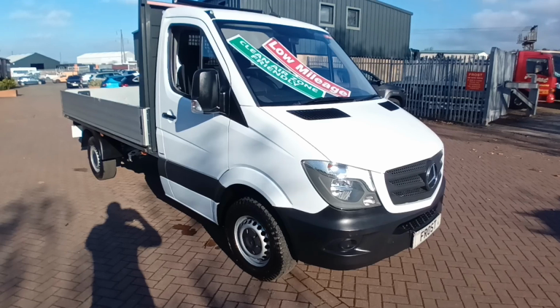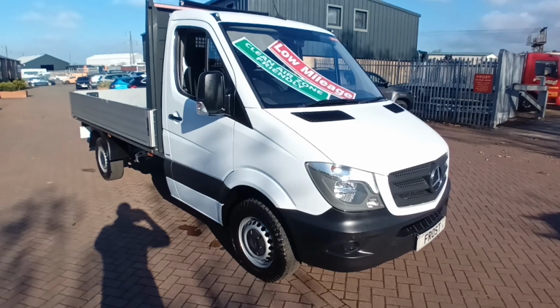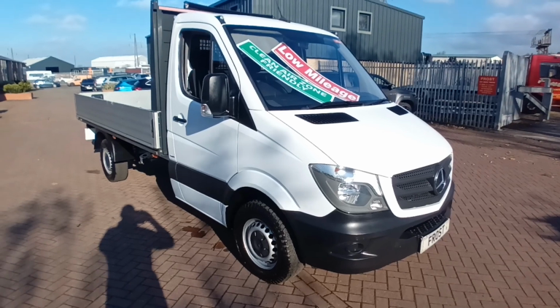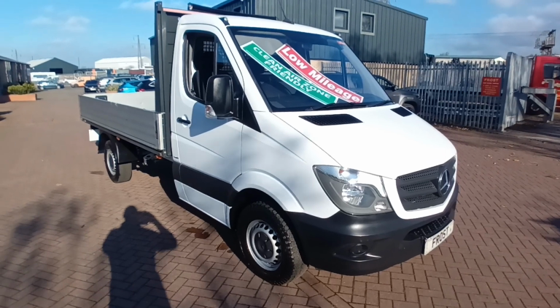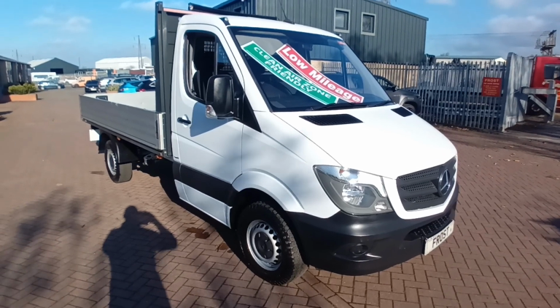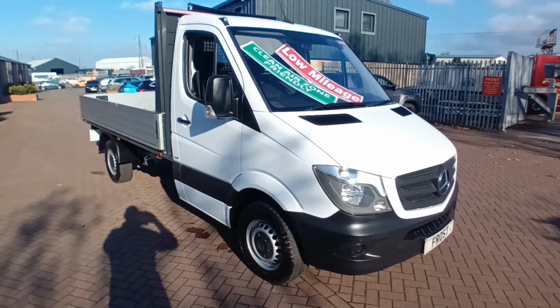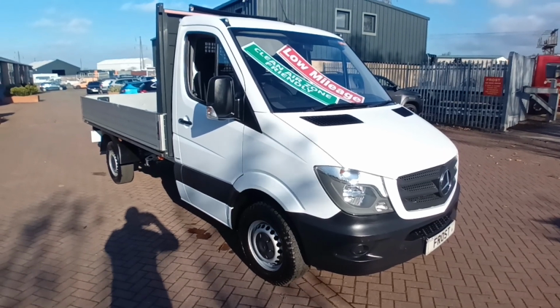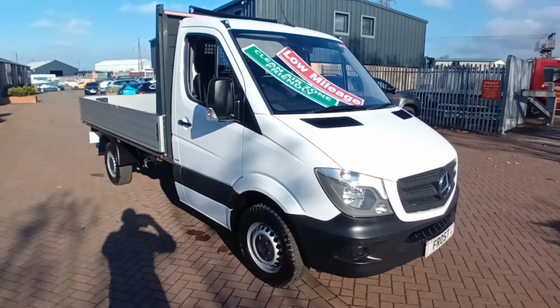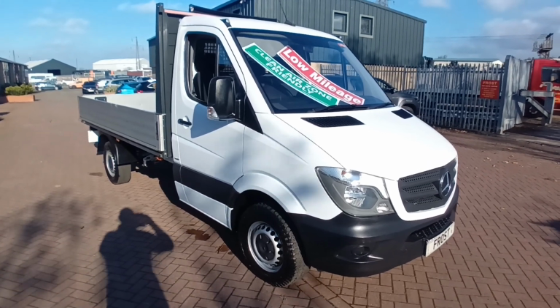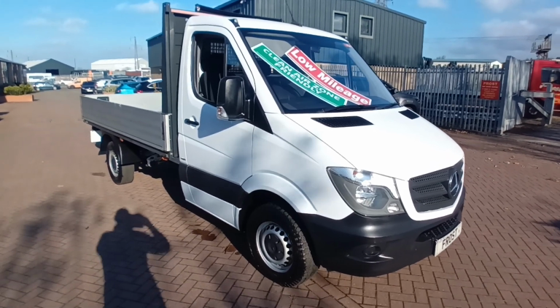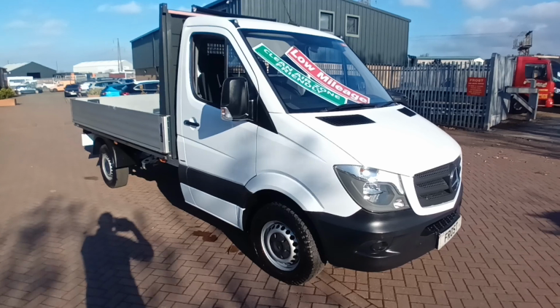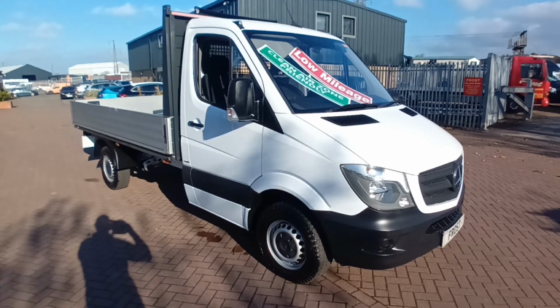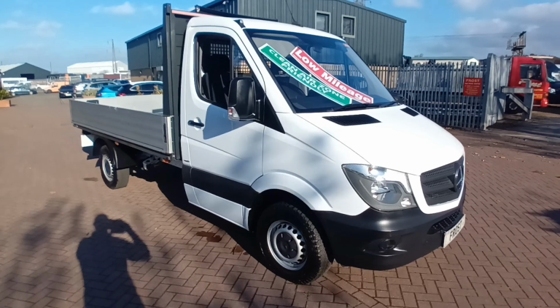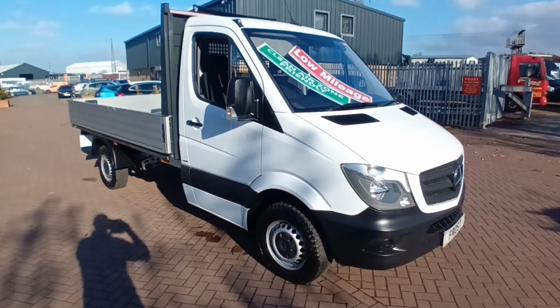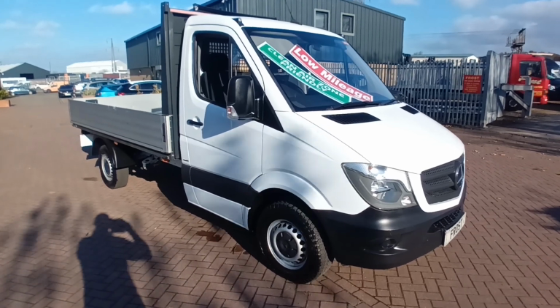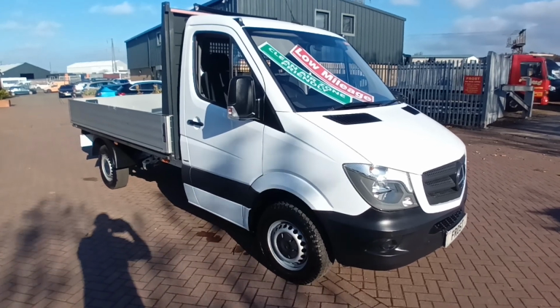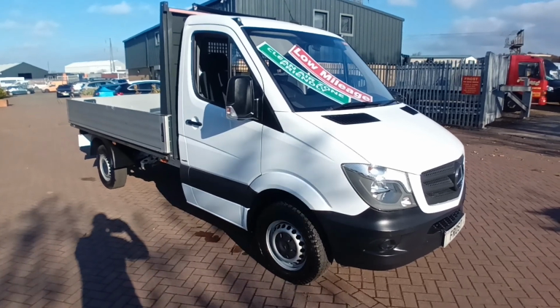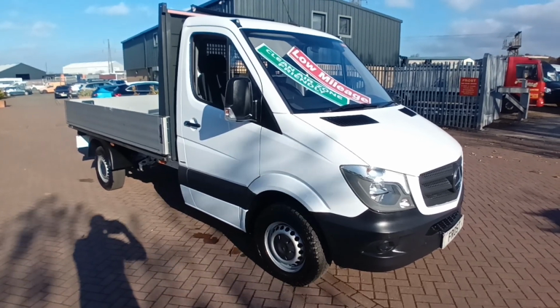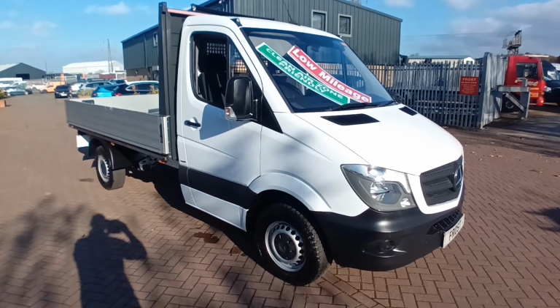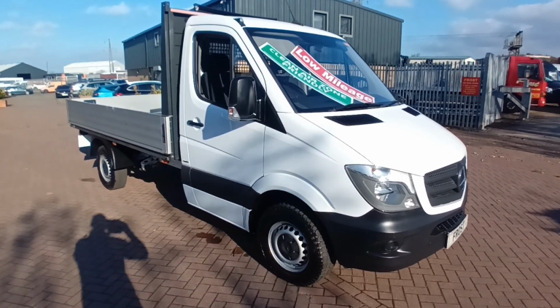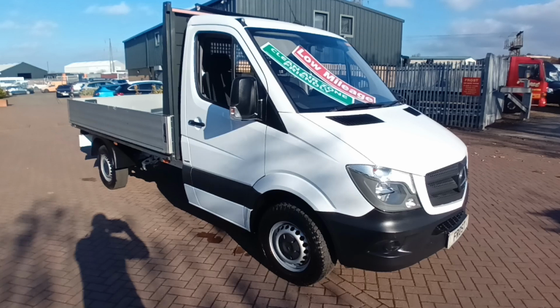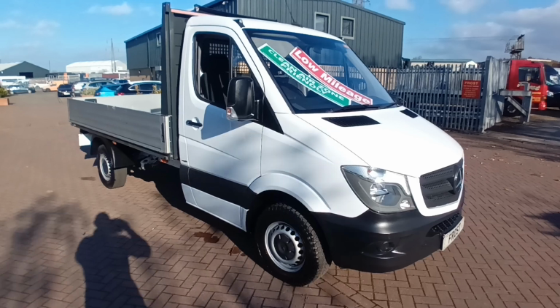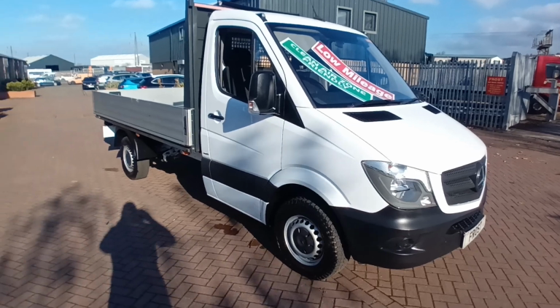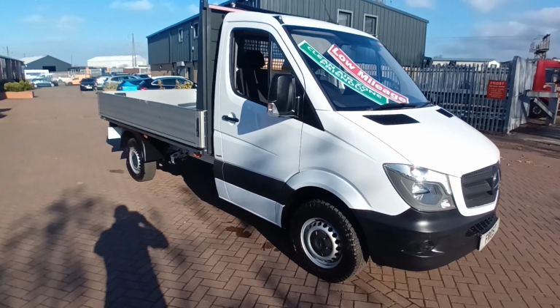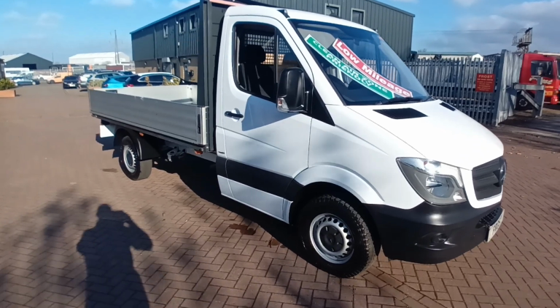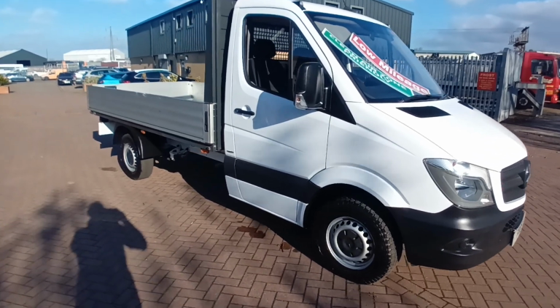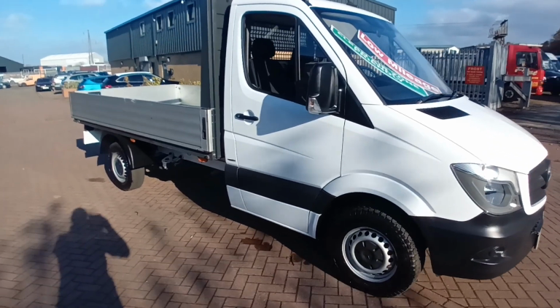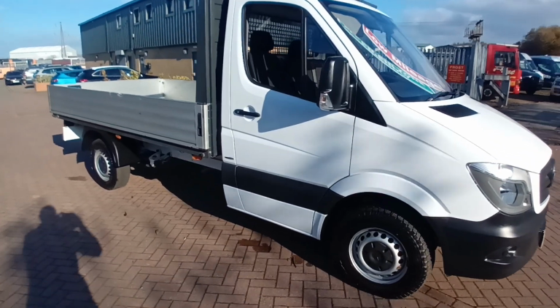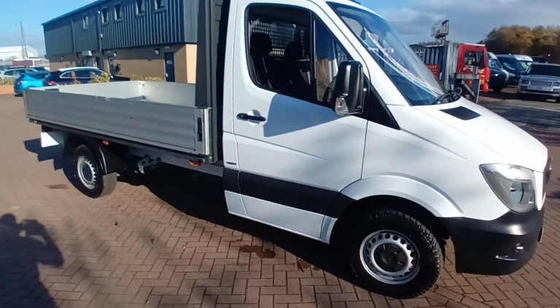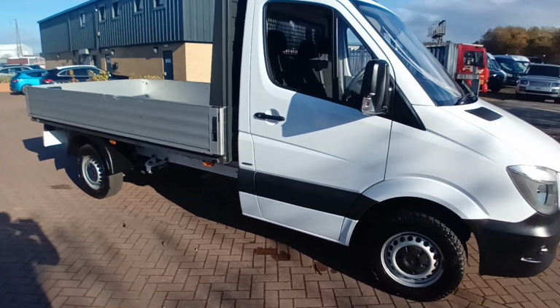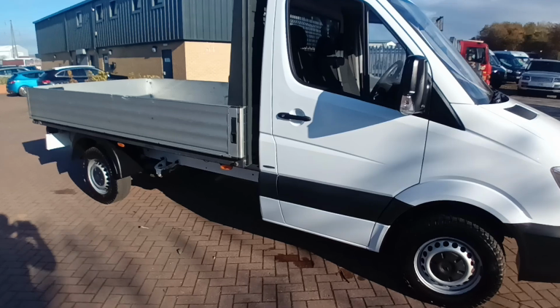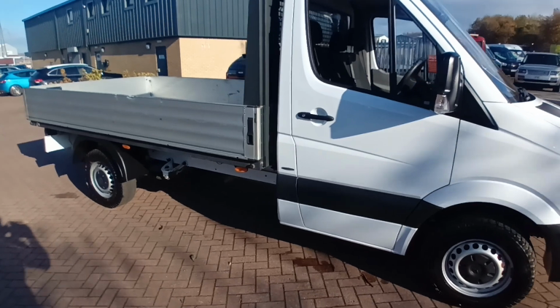Welcome back to Frostfan Centre in Newcastle. This is a brand new arrival to us — a Mercedes Sprinter 316 Automatic Dropside. It's also fitted with air conditioning and only 57,000 miles from new.